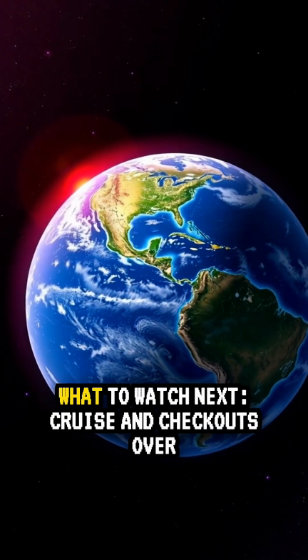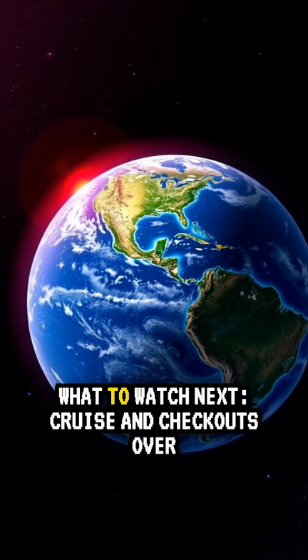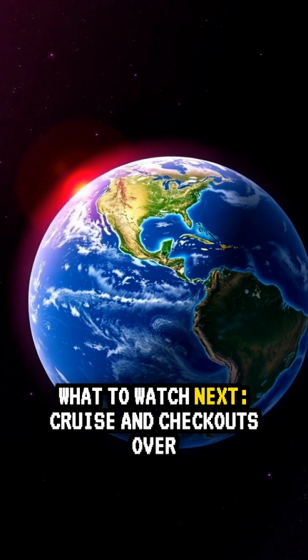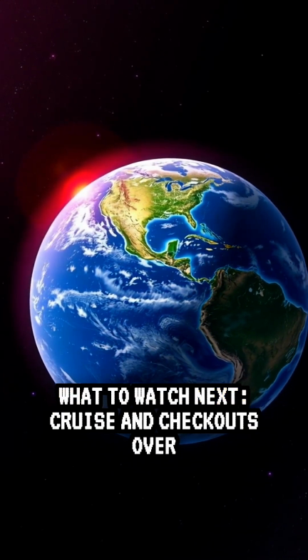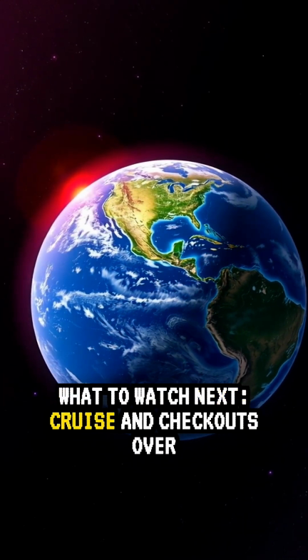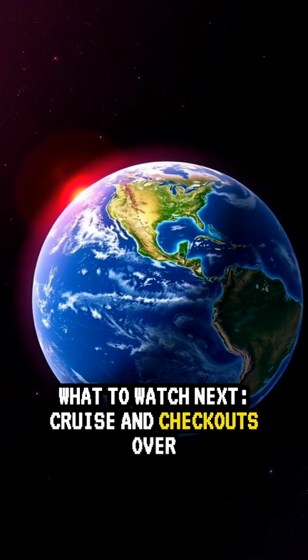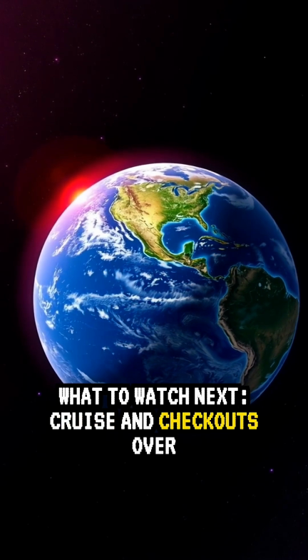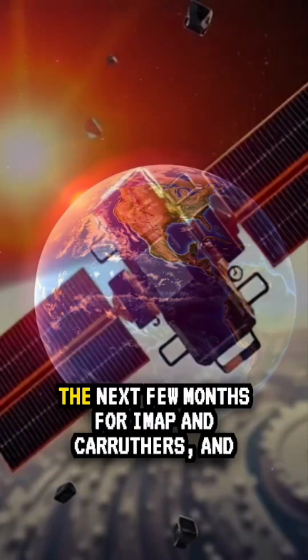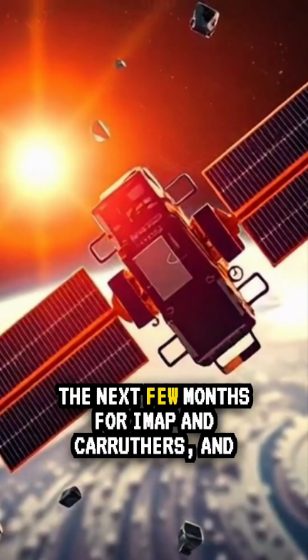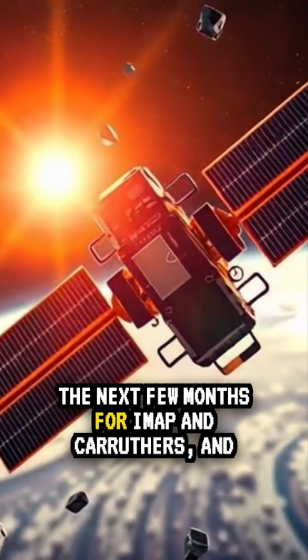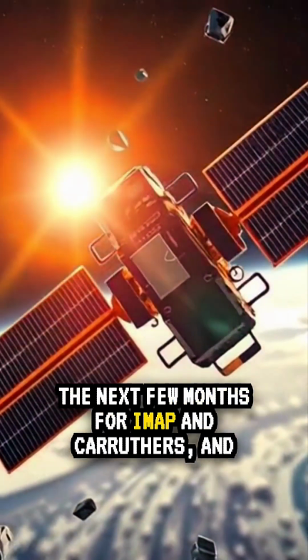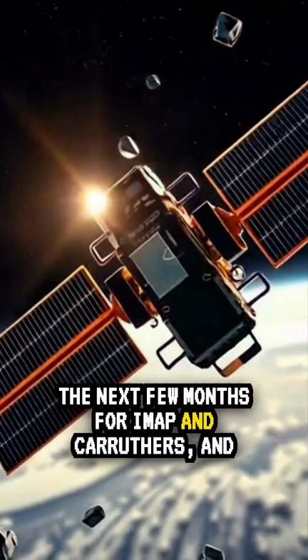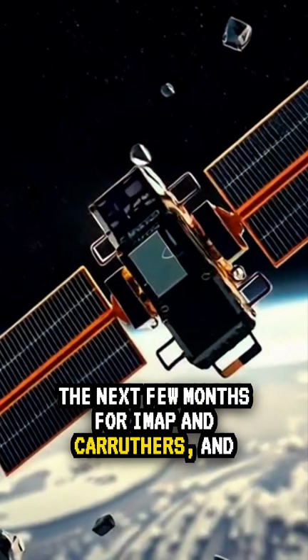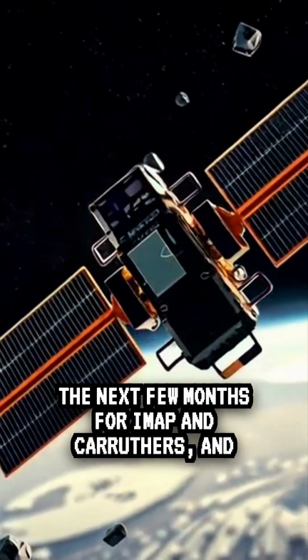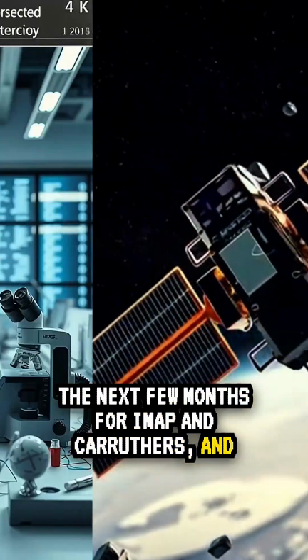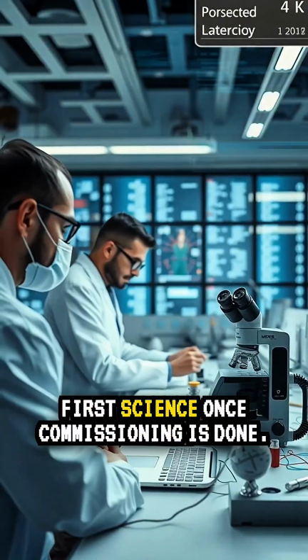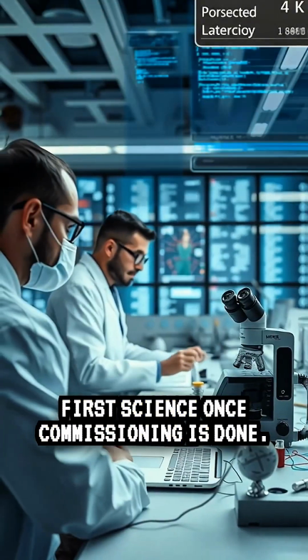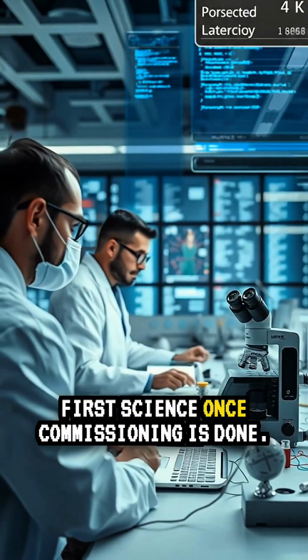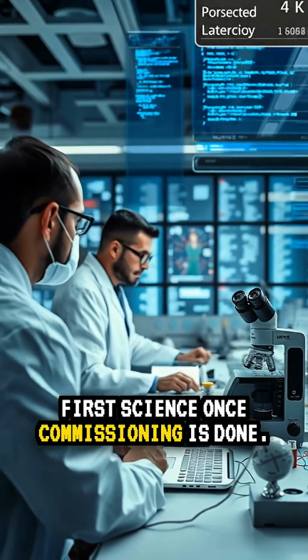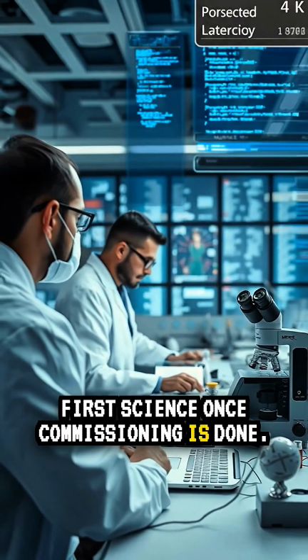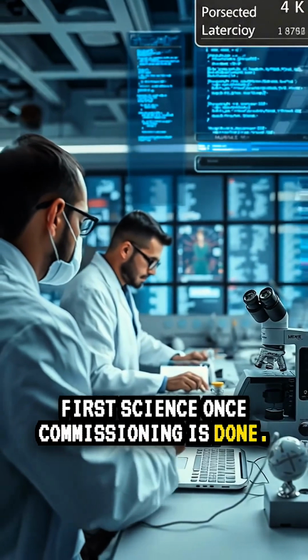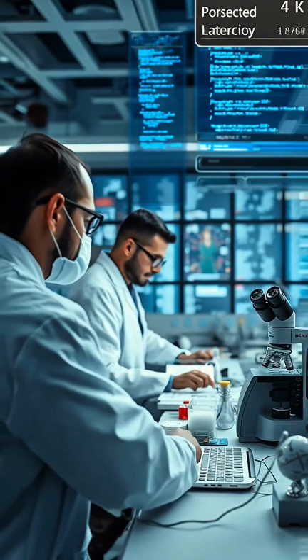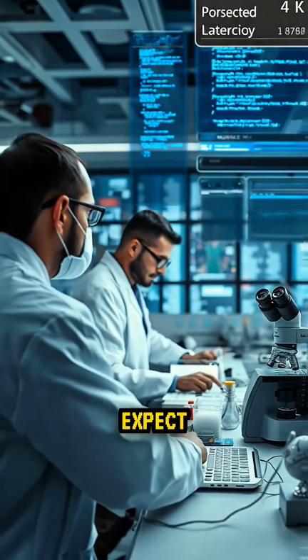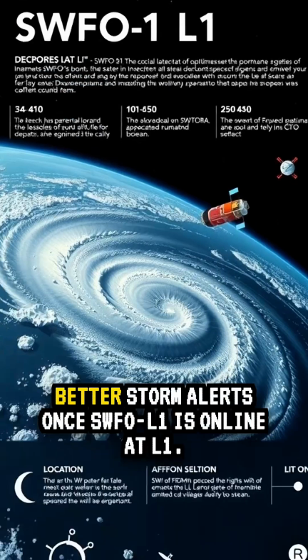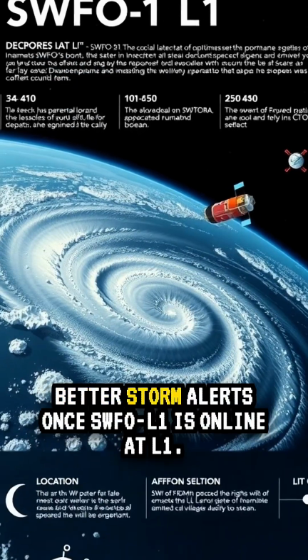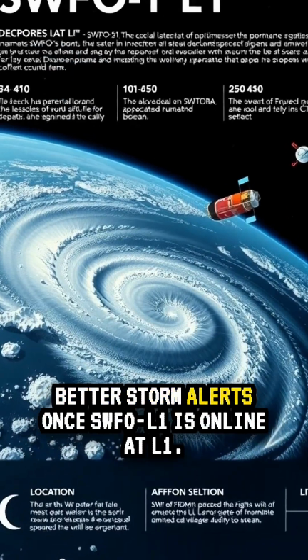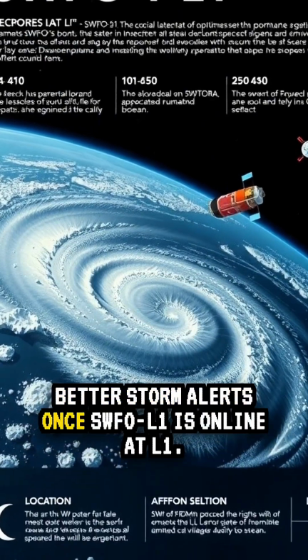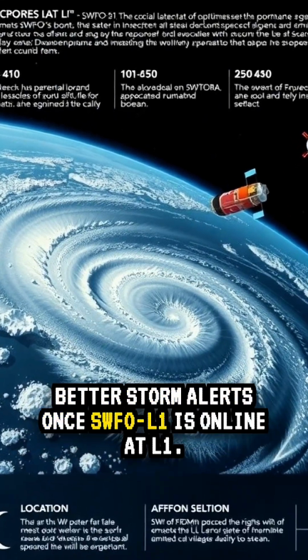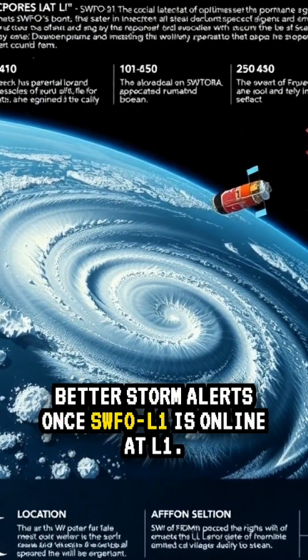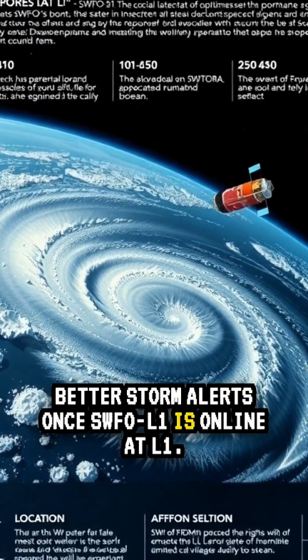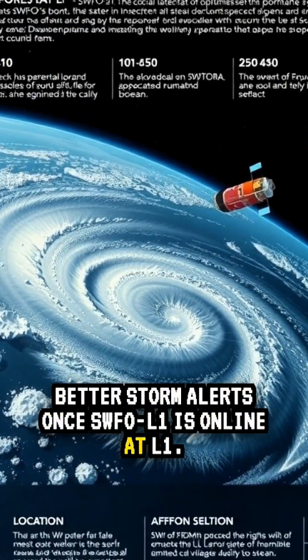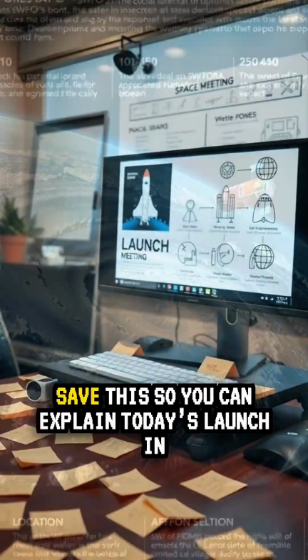What to watch next? Cruise and checkouts over the next few months for IMAP and Carruthers, and first science once commissioning is done. Expect better storm alerts once SWFO L1 is online at L1.